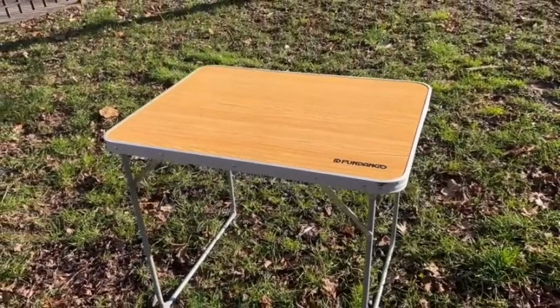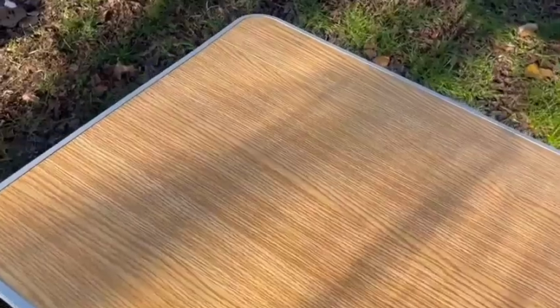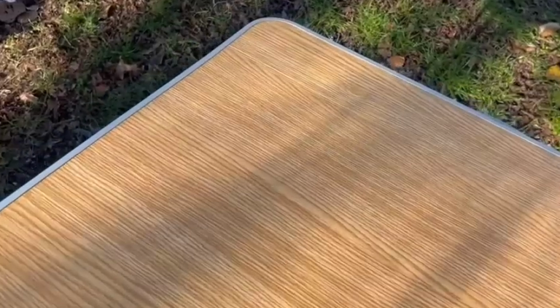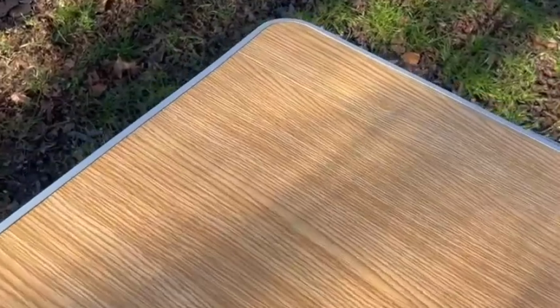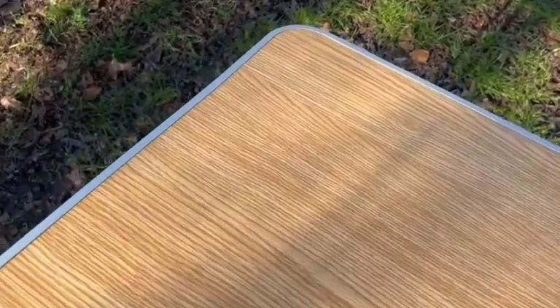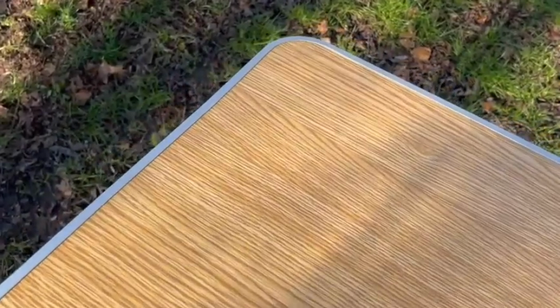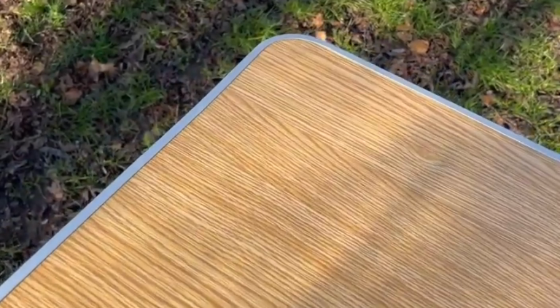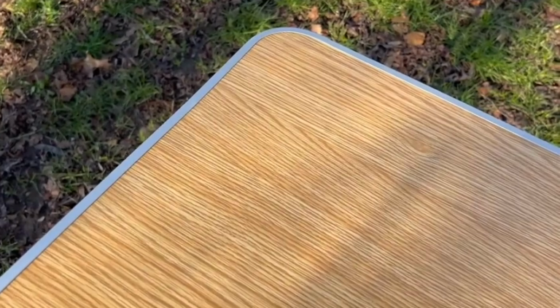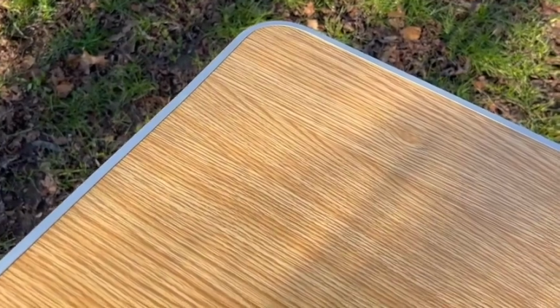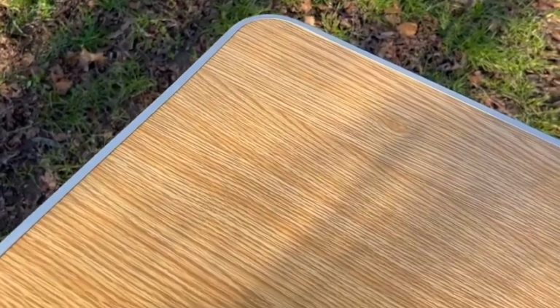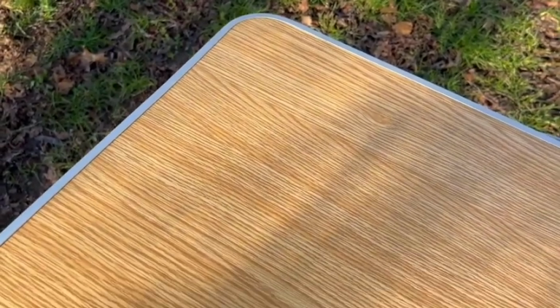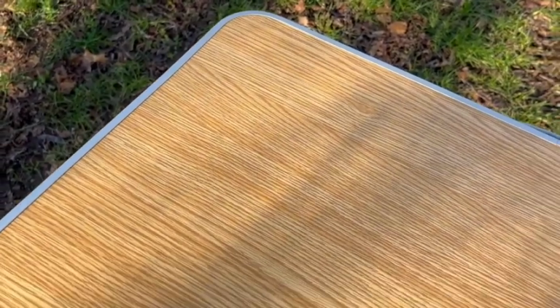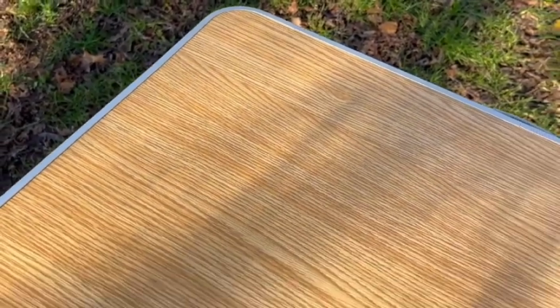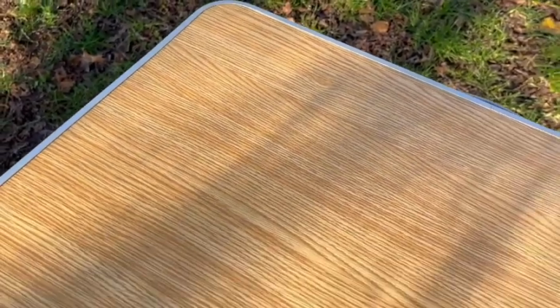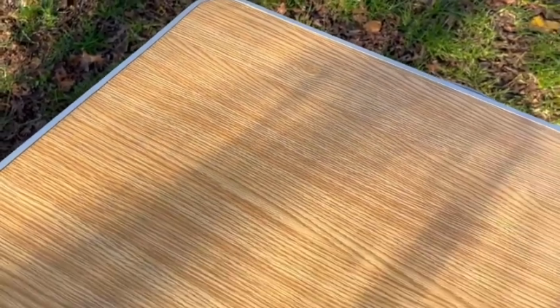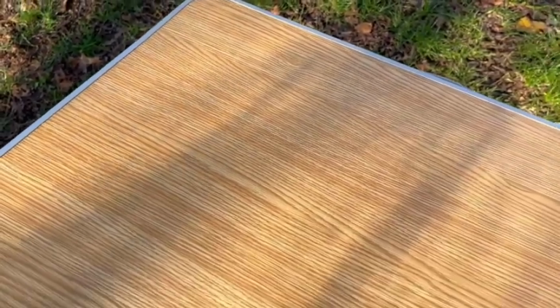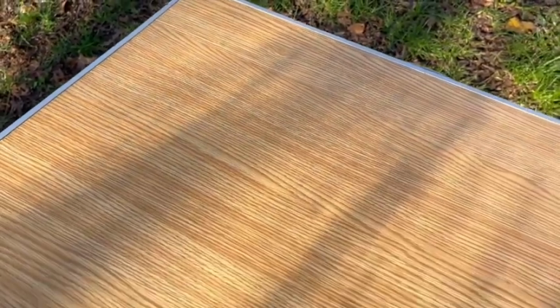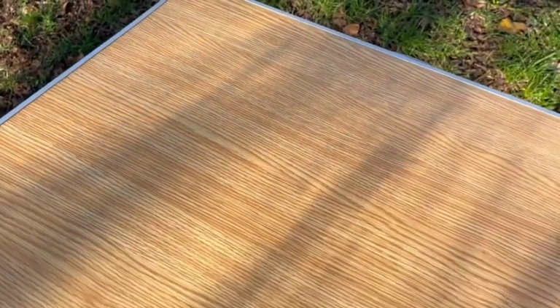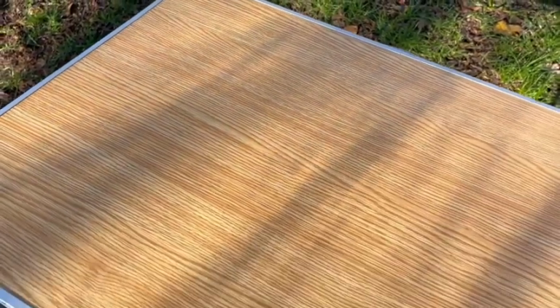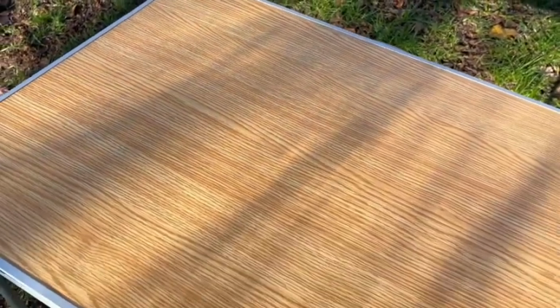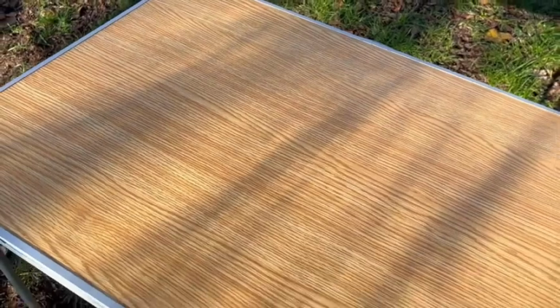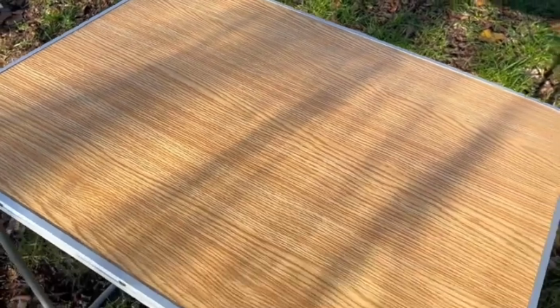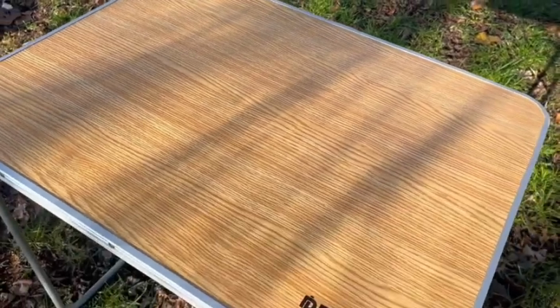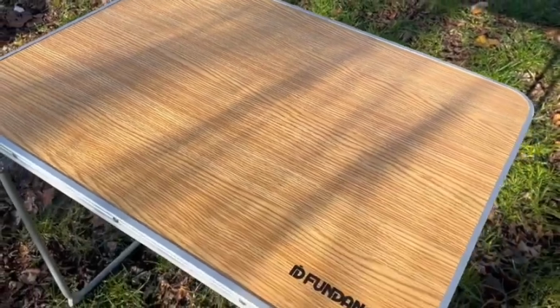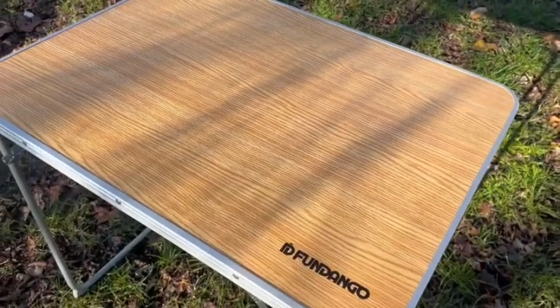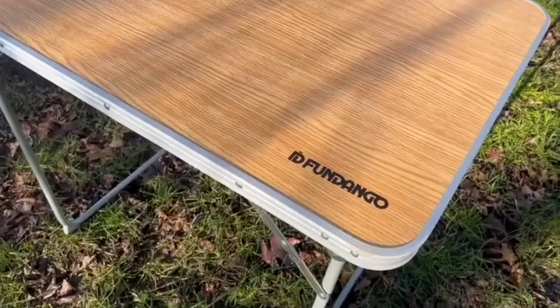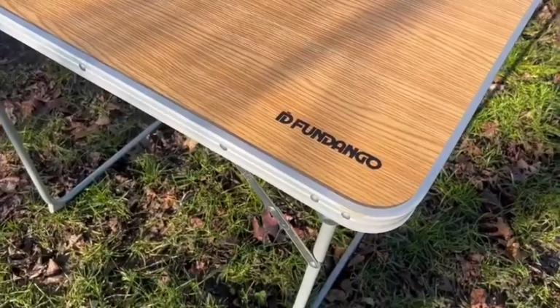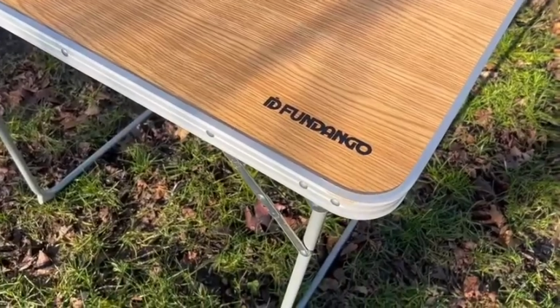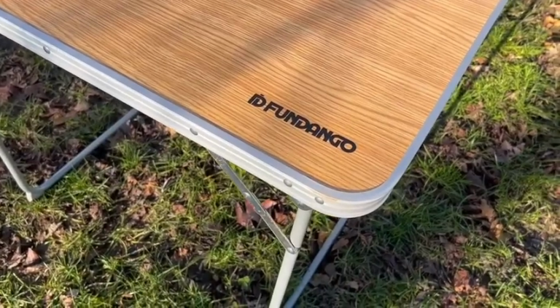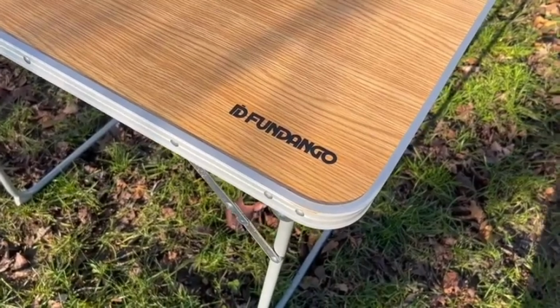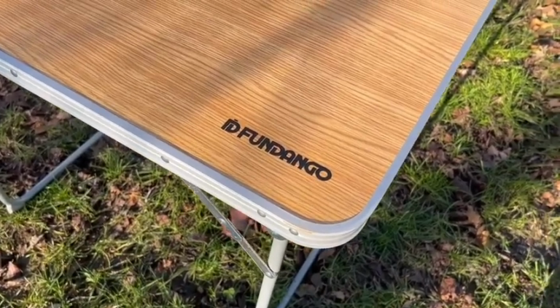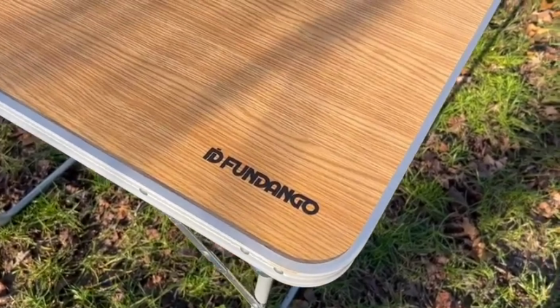The top surface is durable — it's scratch-proof and rust-proof. It's made of medium-density fiber, a perfect material for tough usage. It is also waterproof and easy to clean.